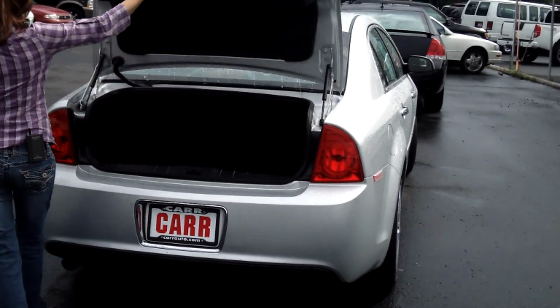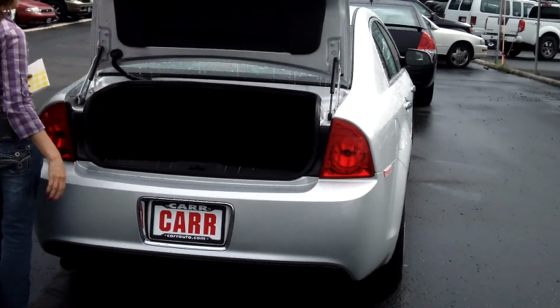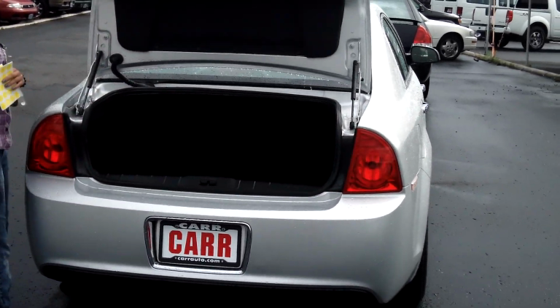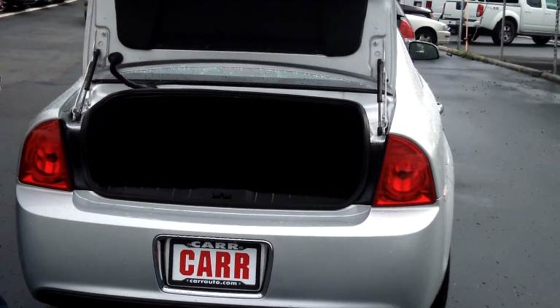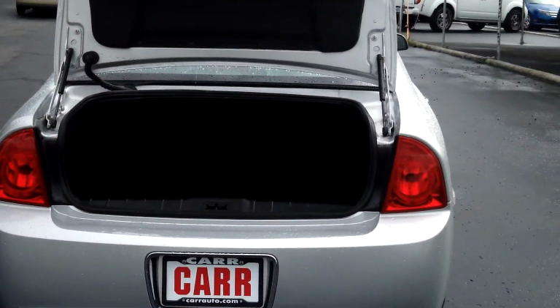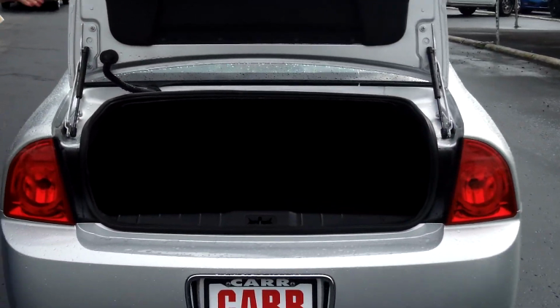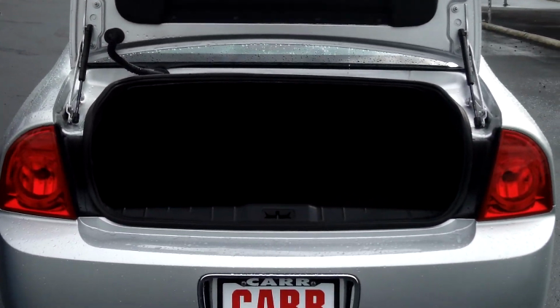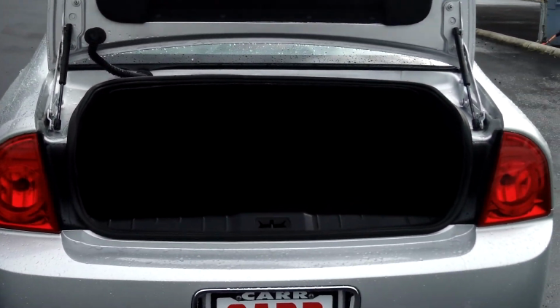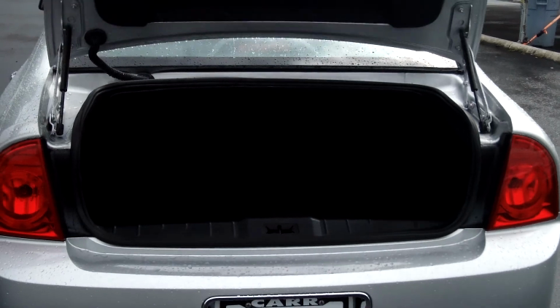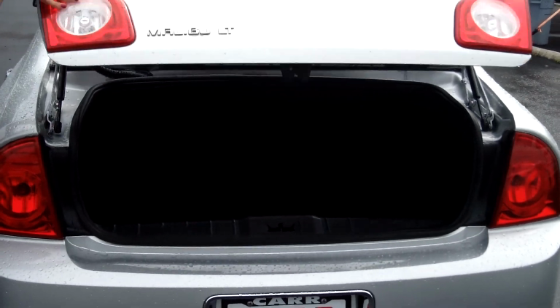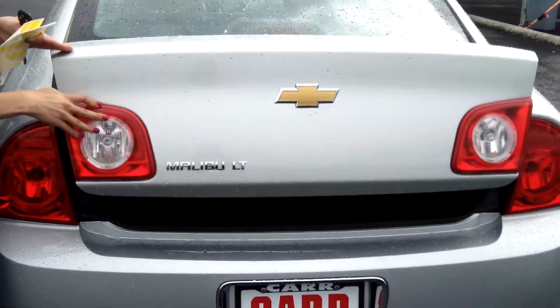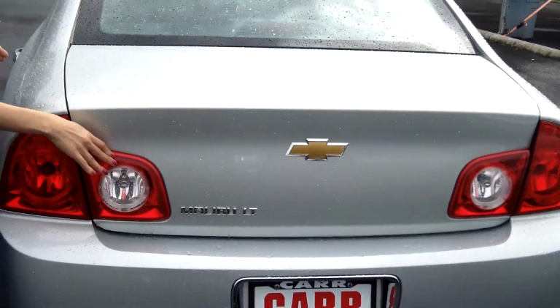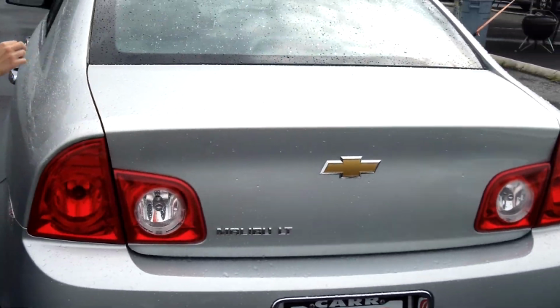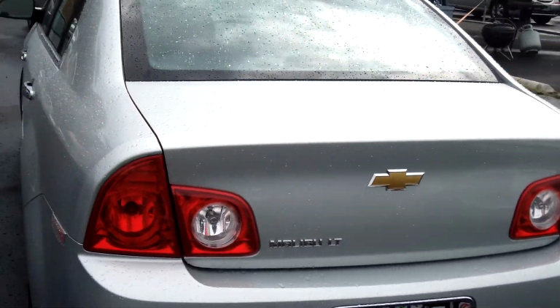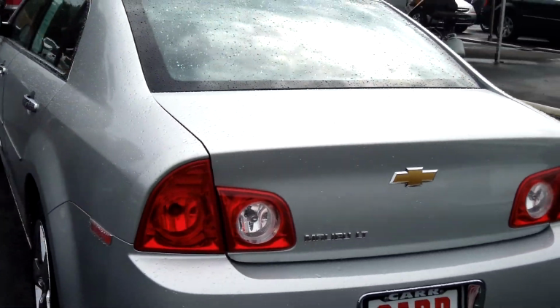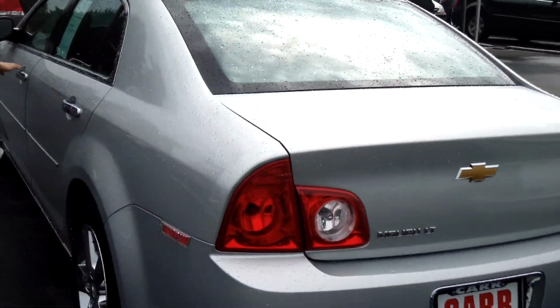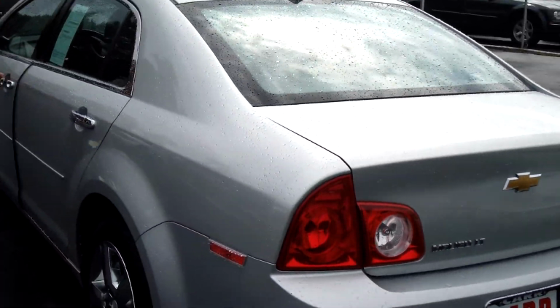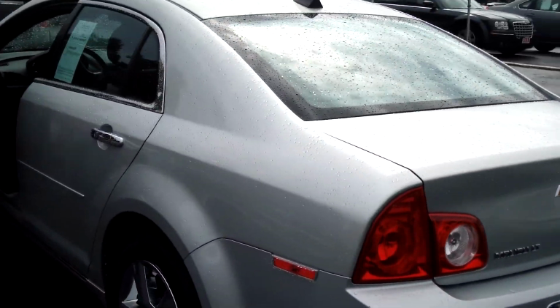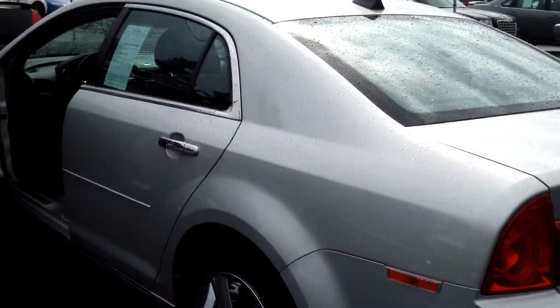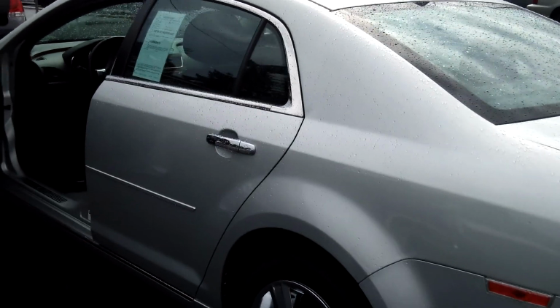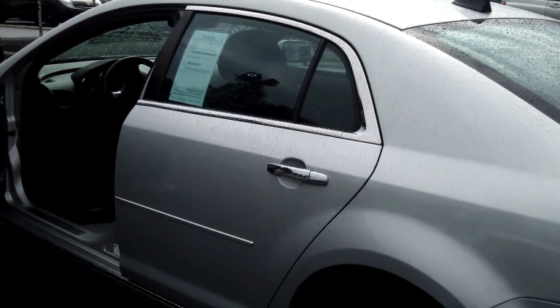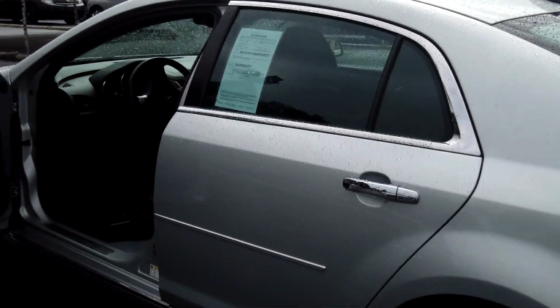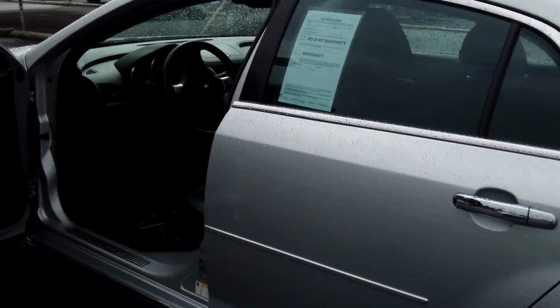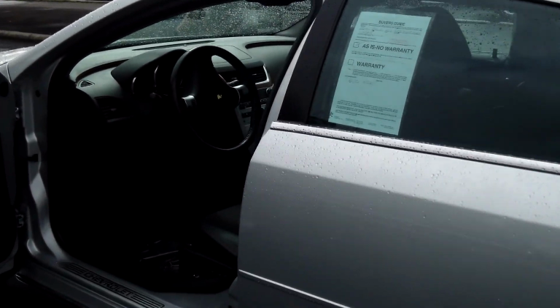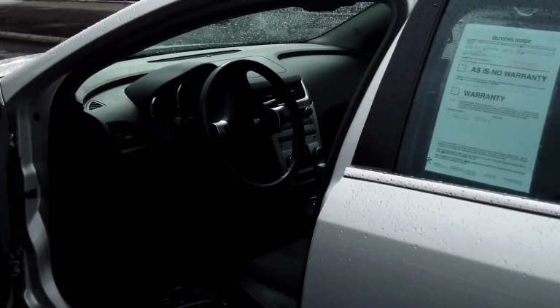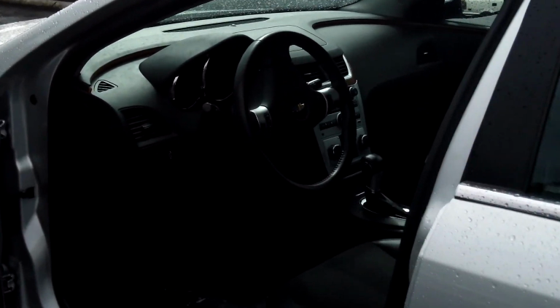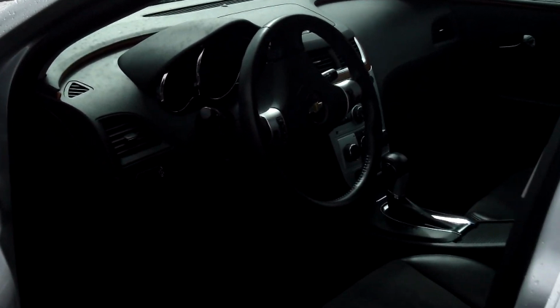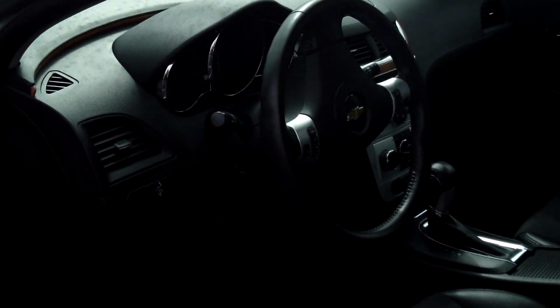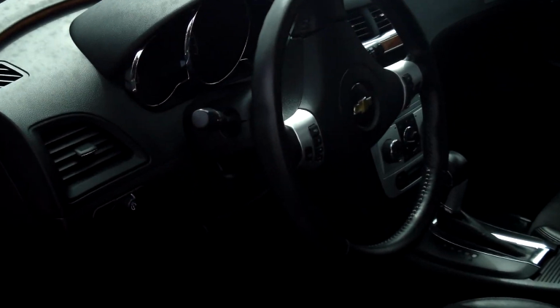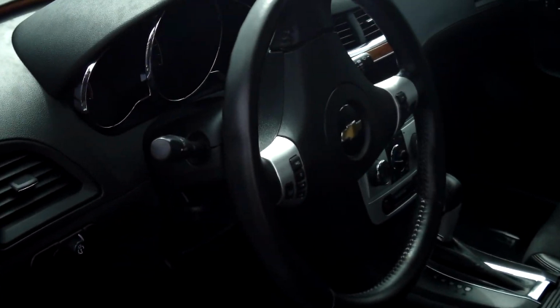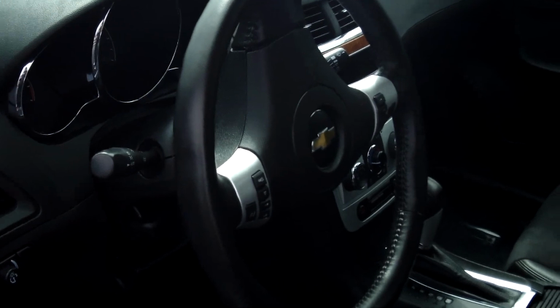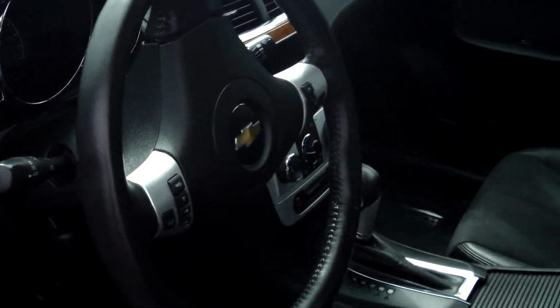Plenty of cargo space in the trunk. Single disc MP3 player, power door locks and windows, and also cruise control.